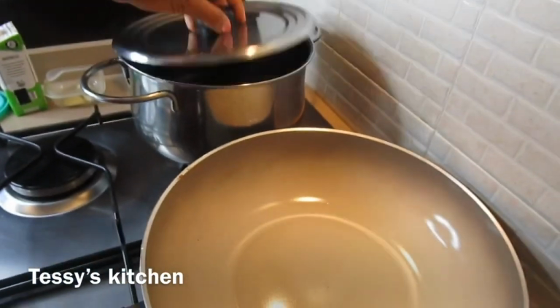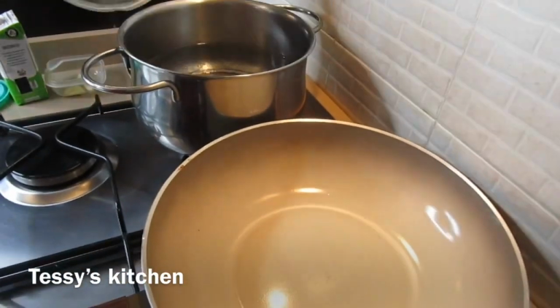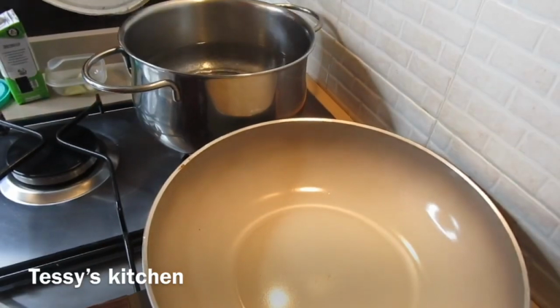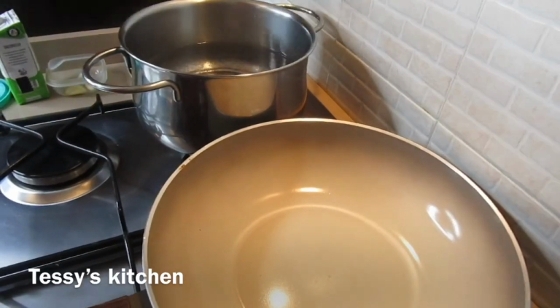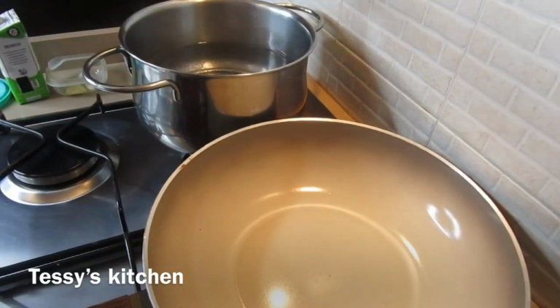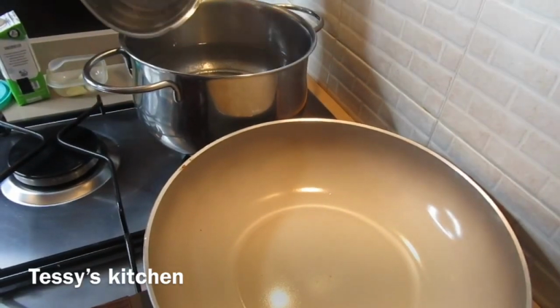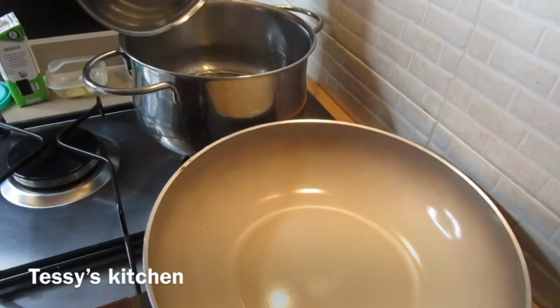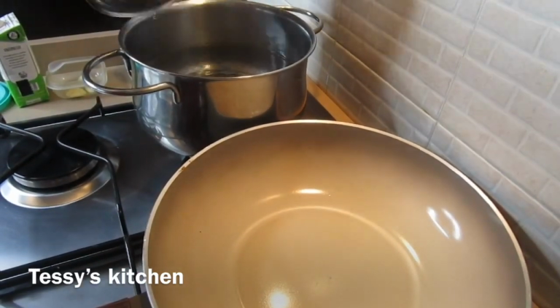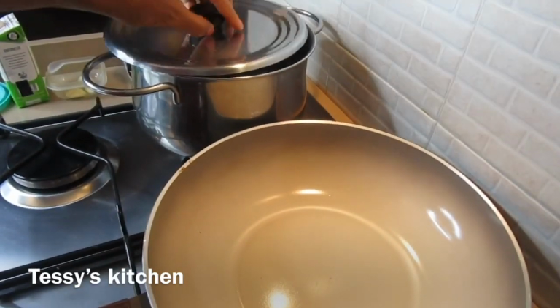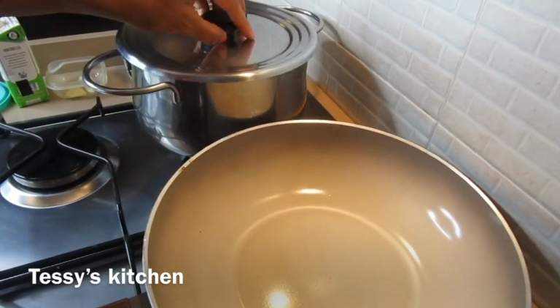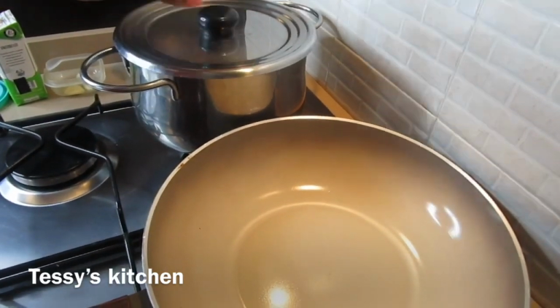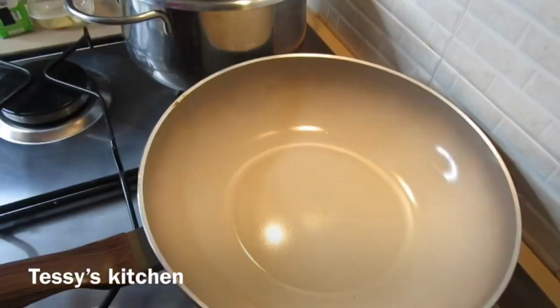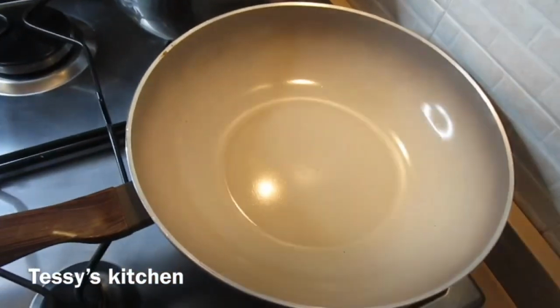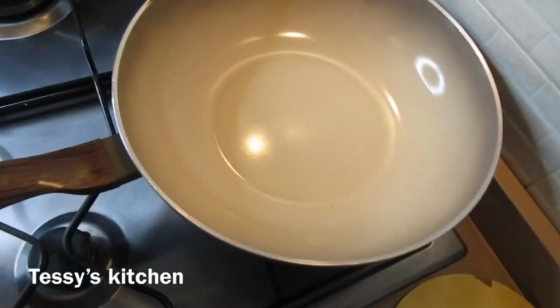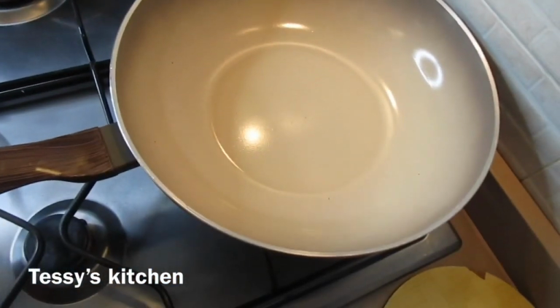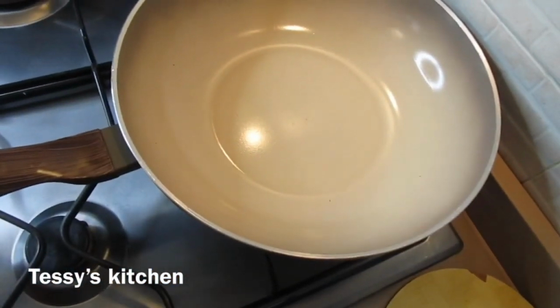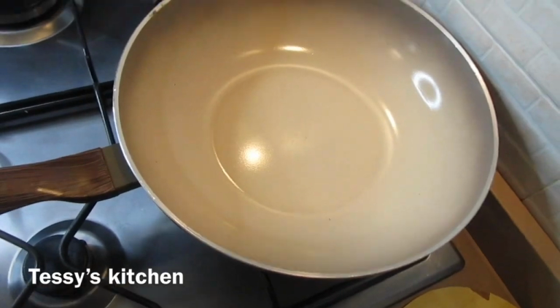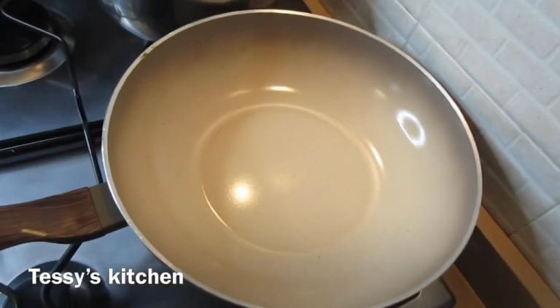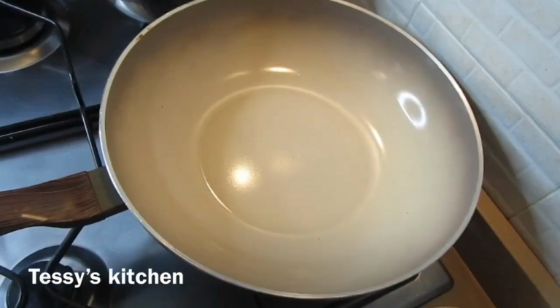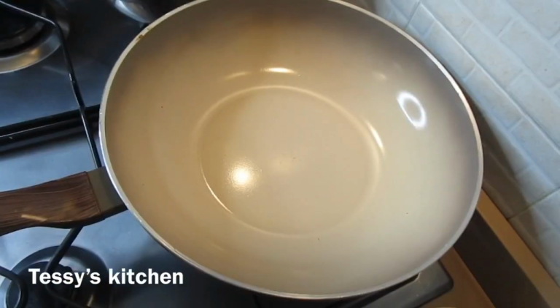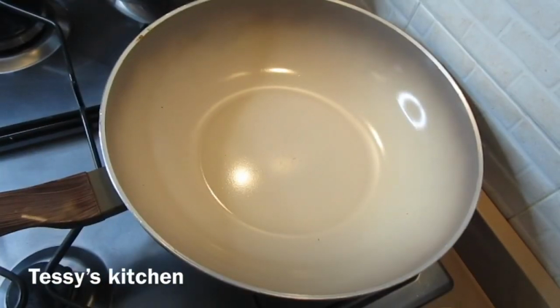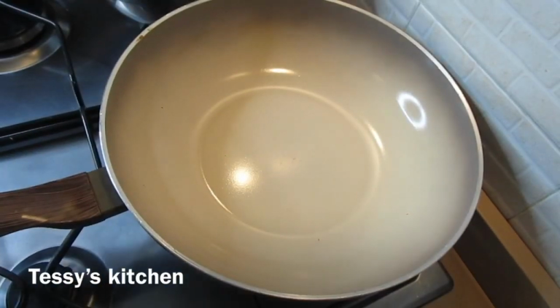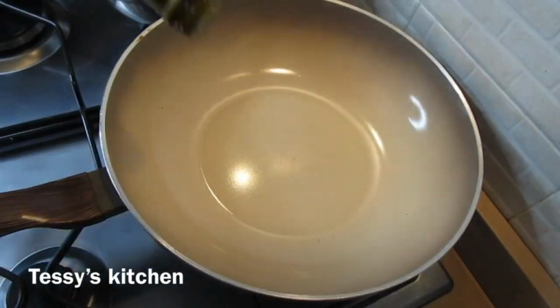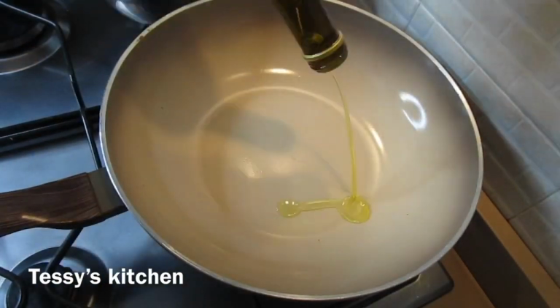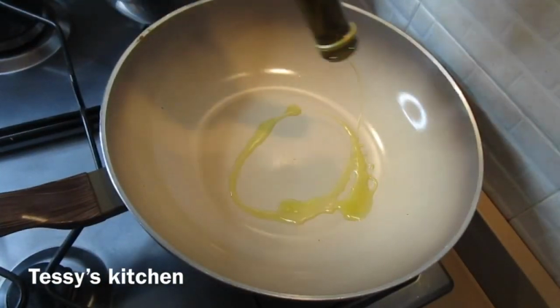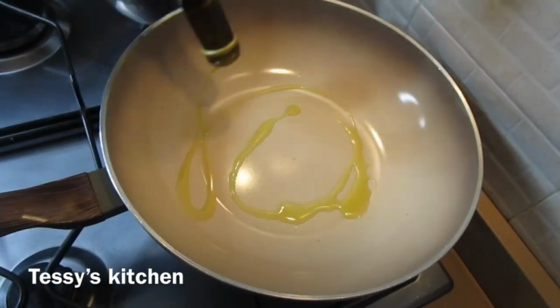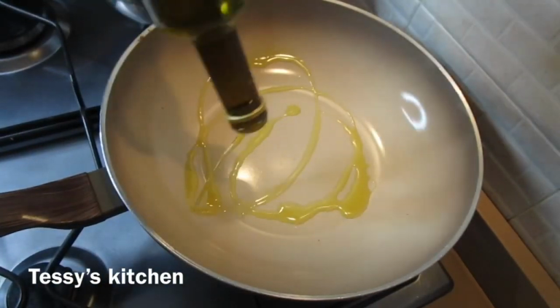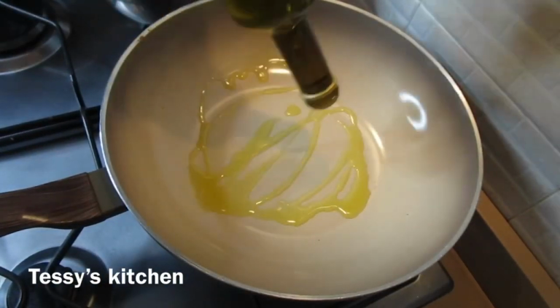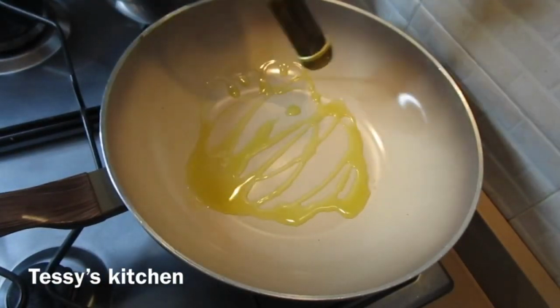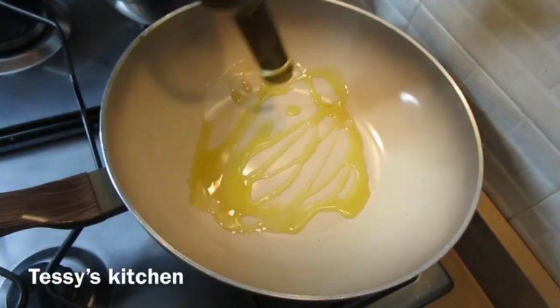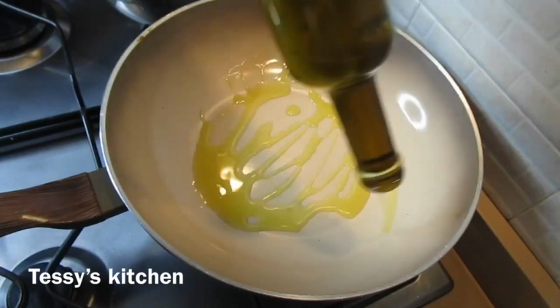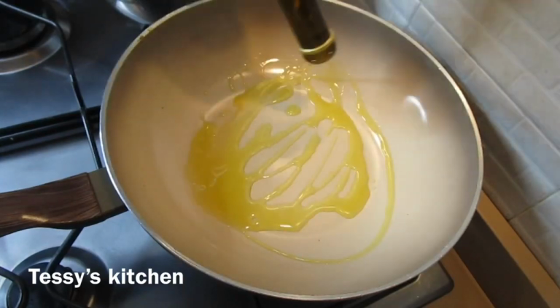The first thing I'm going to do is put water on for the spaghetti to start cooking. While the water is heating up, let's move over to the sauce.